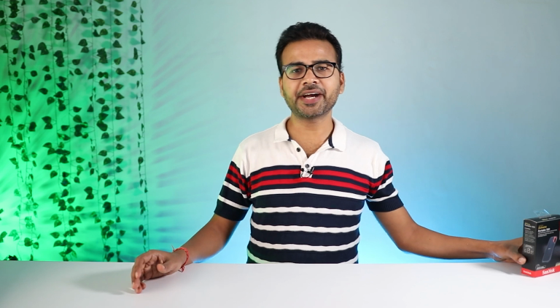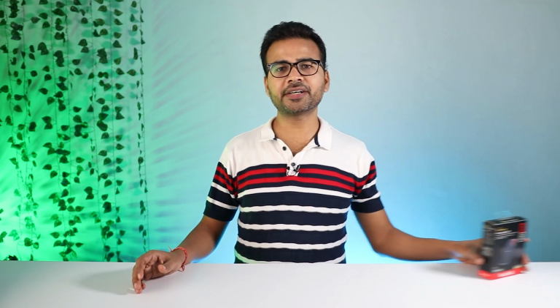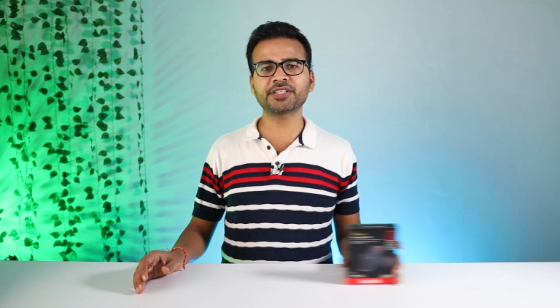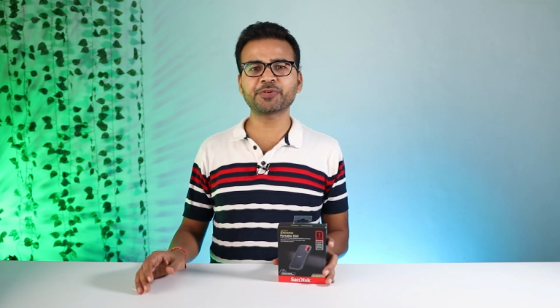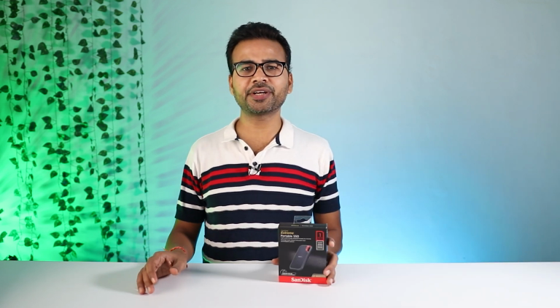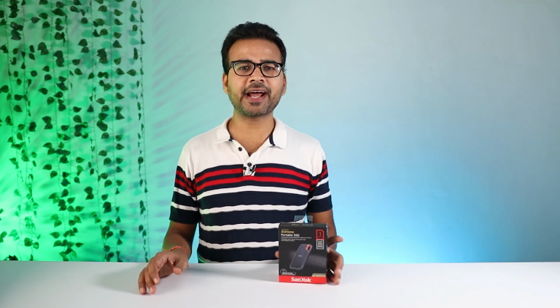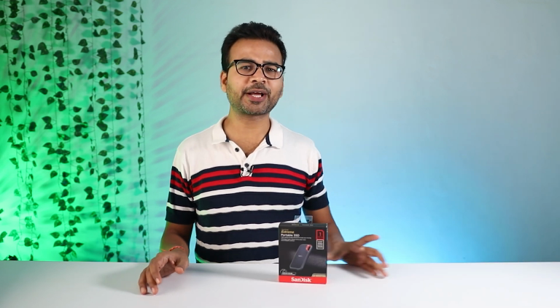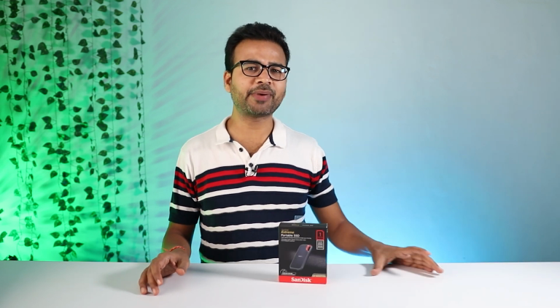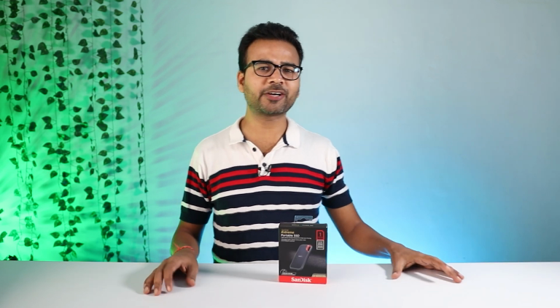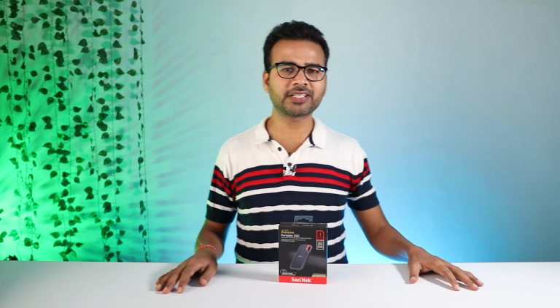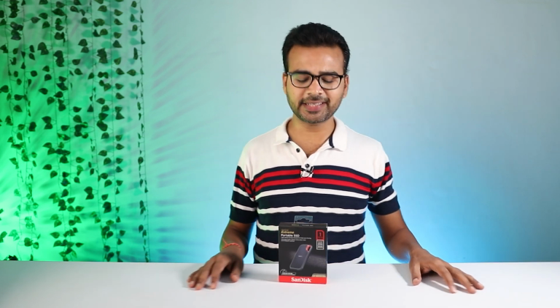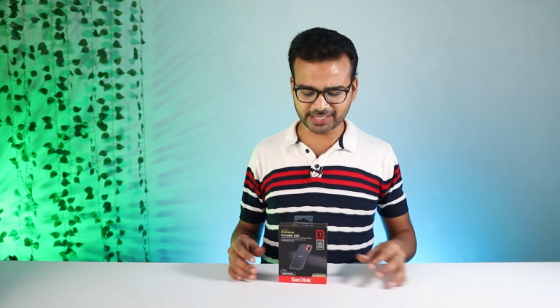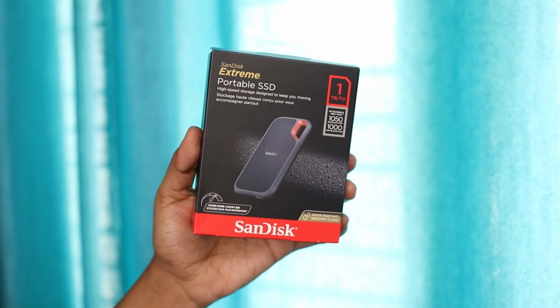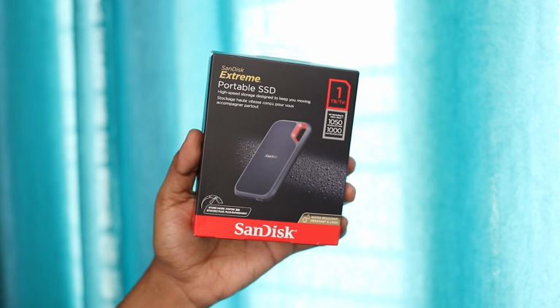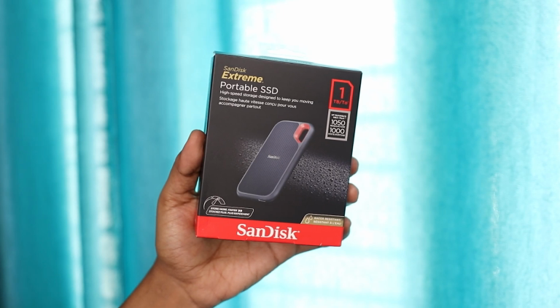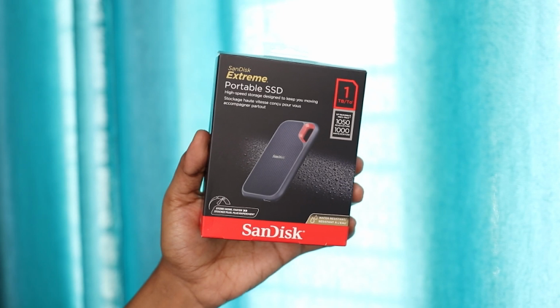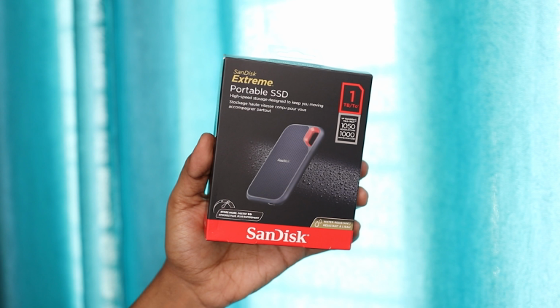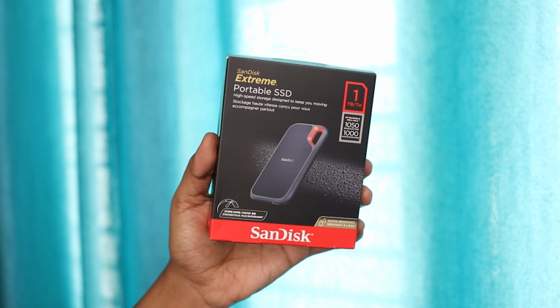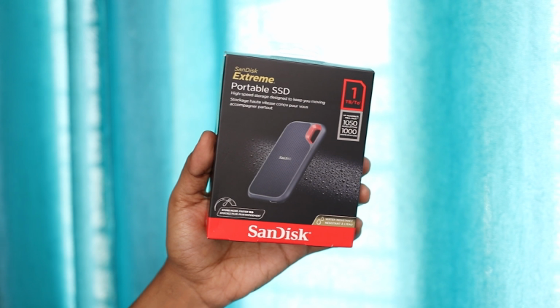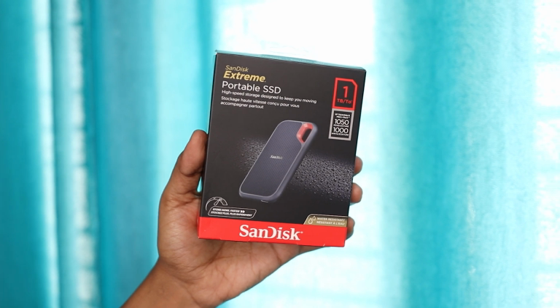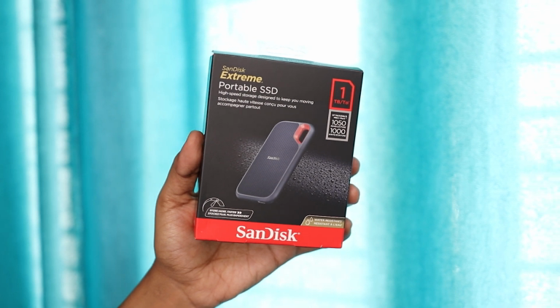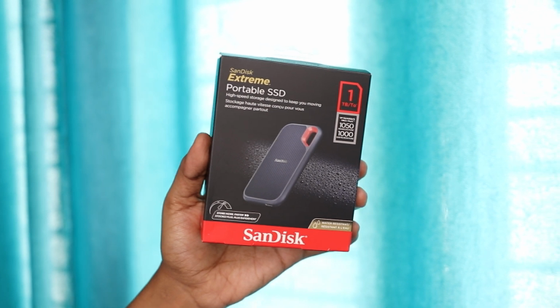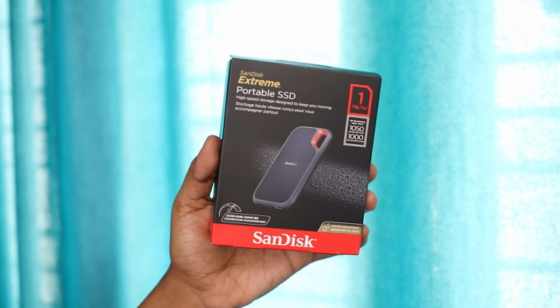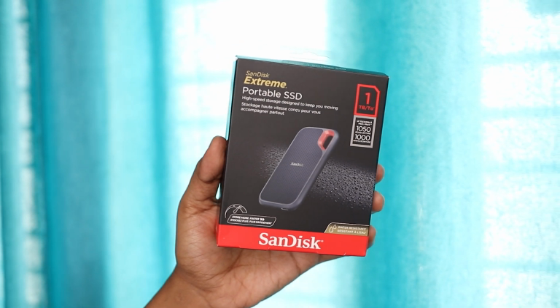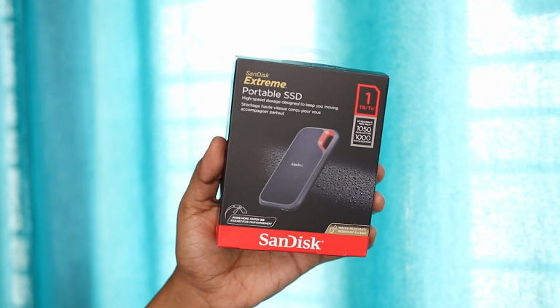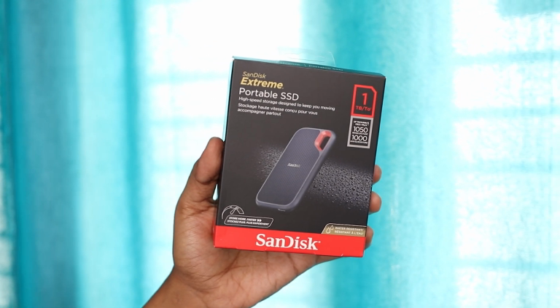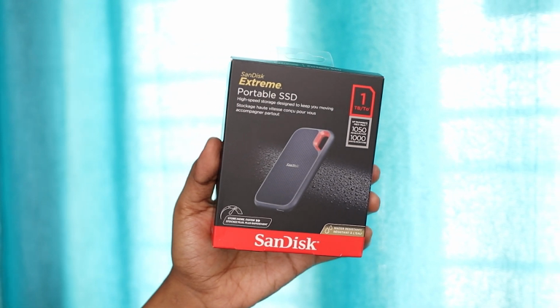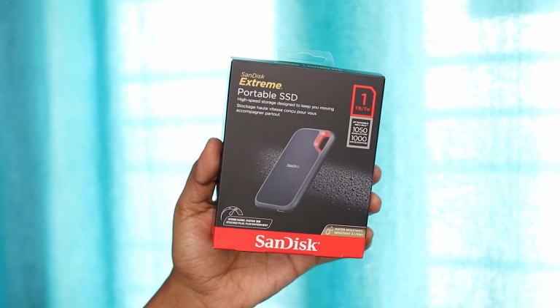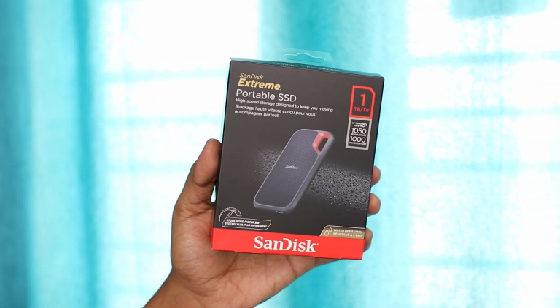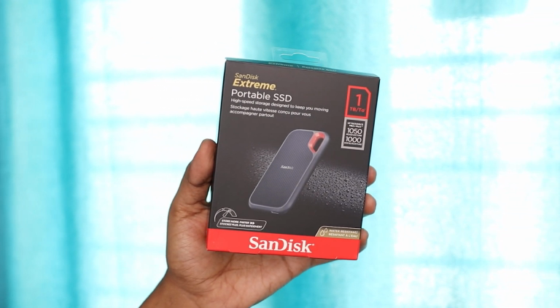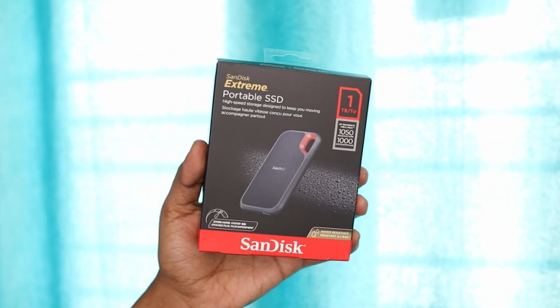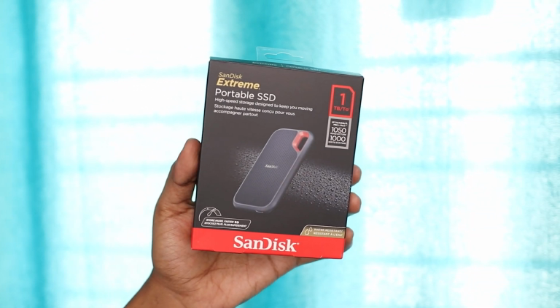Hi there, this is Abhishek here and welcome back to my channel. This is the Sendix Xtreme Portable SSD and I am going to do a detailed review of this particular device.